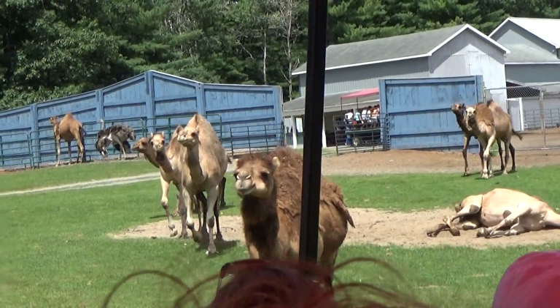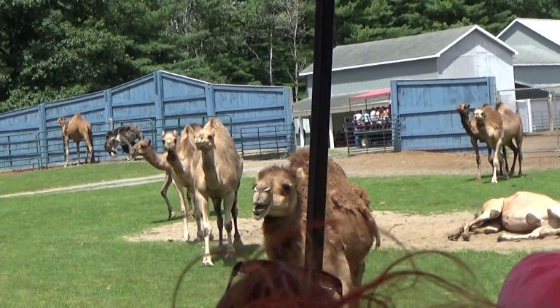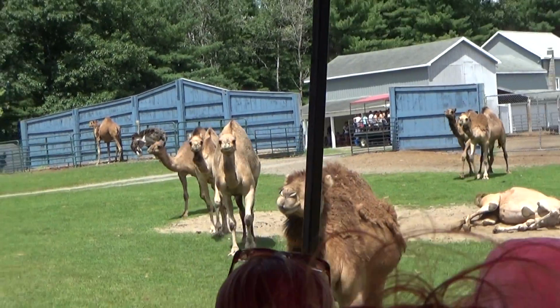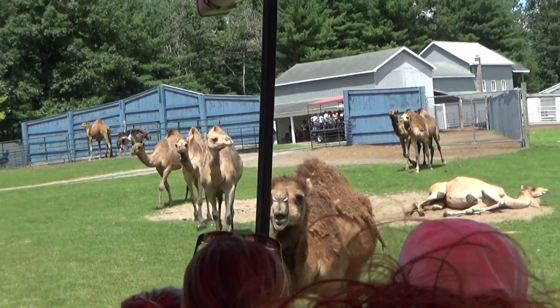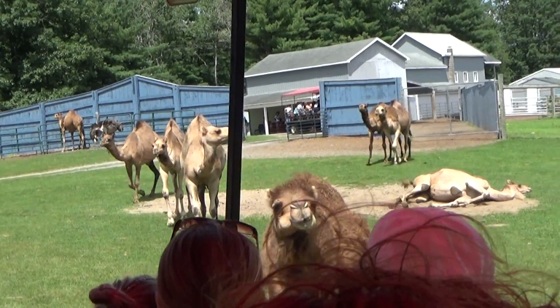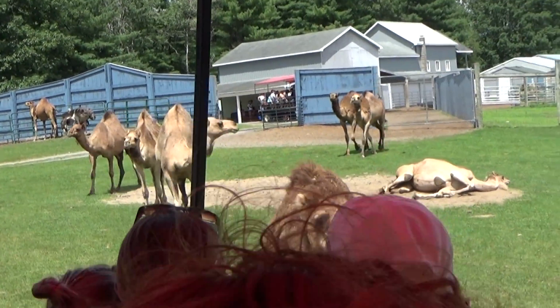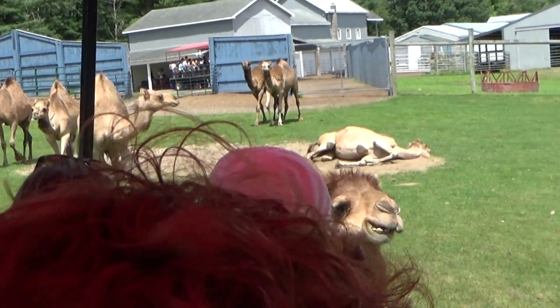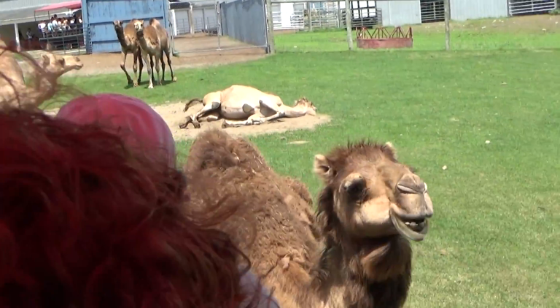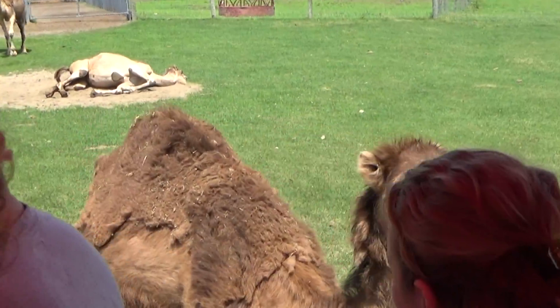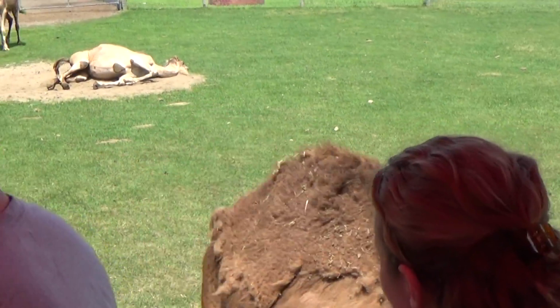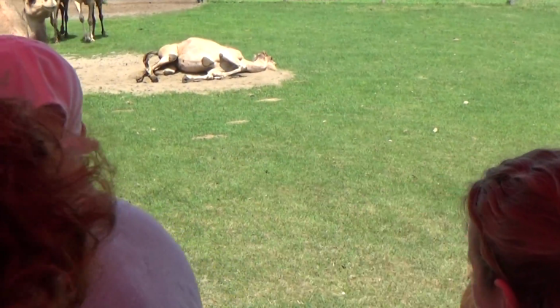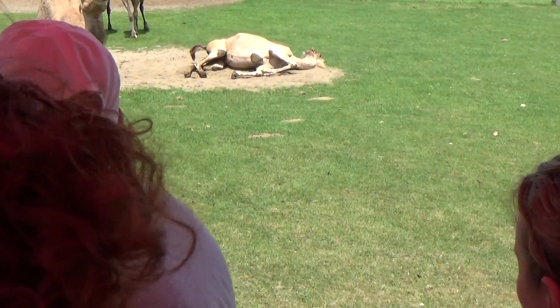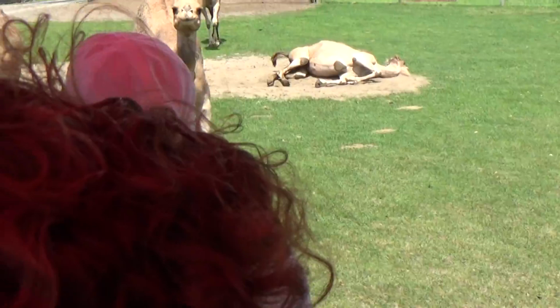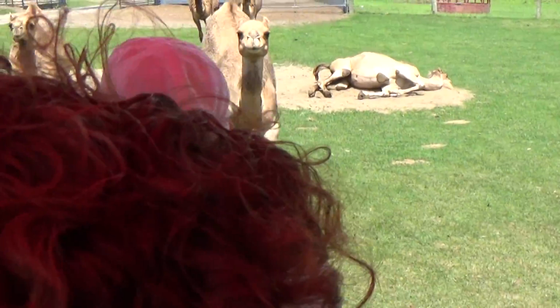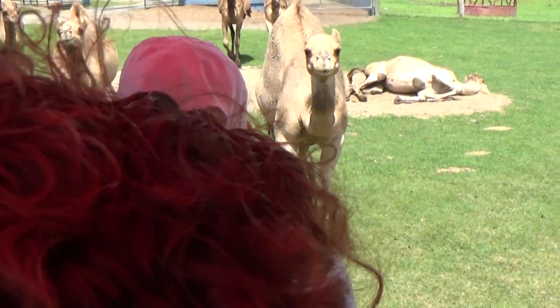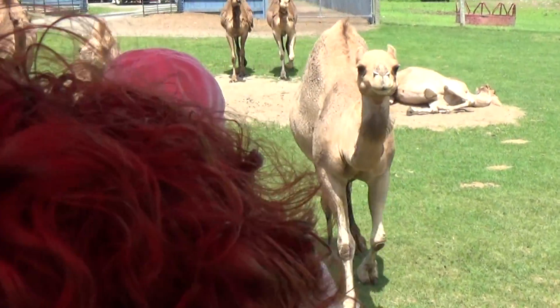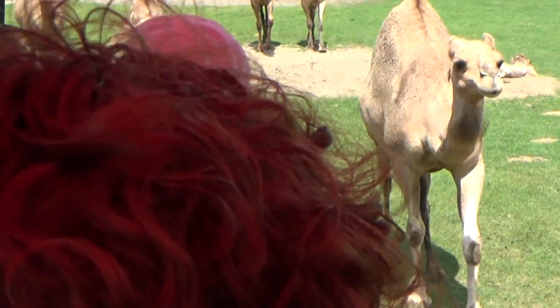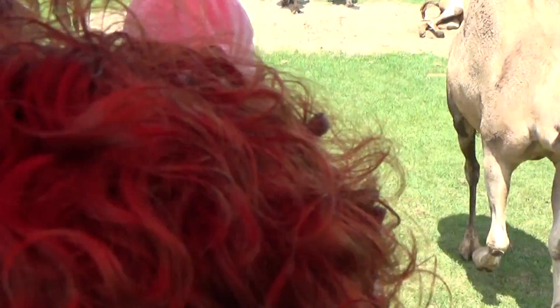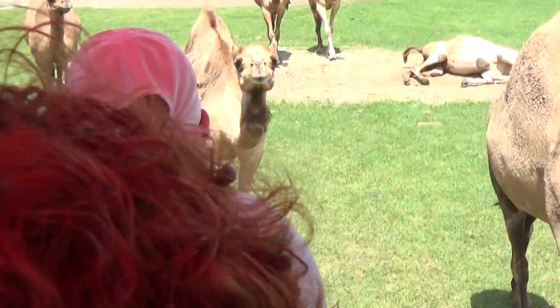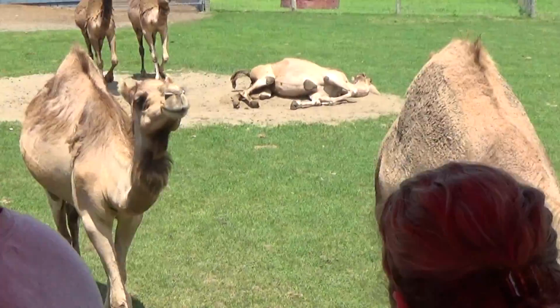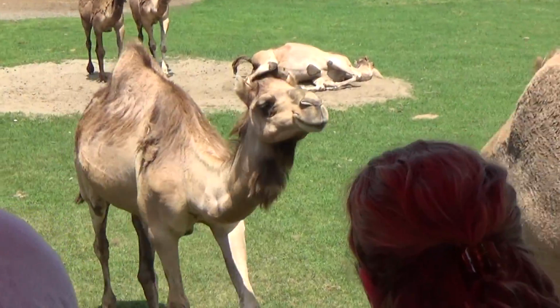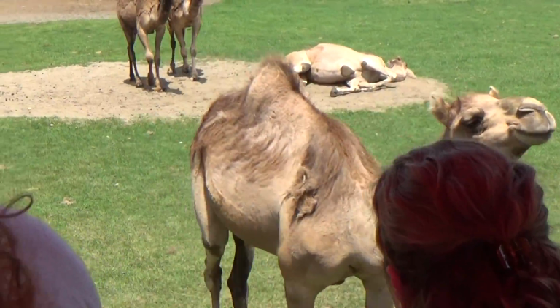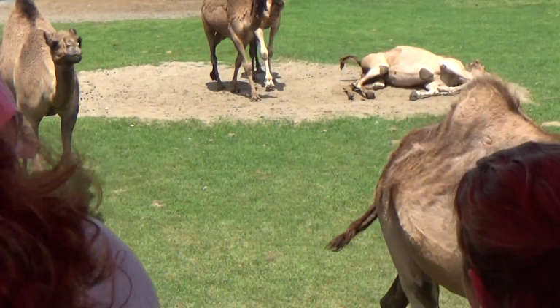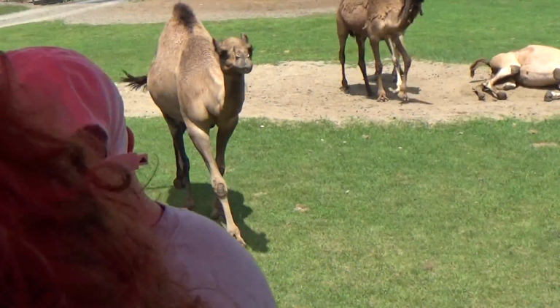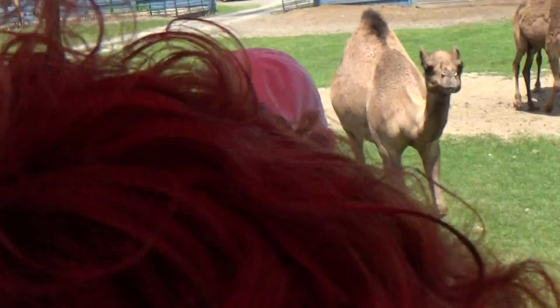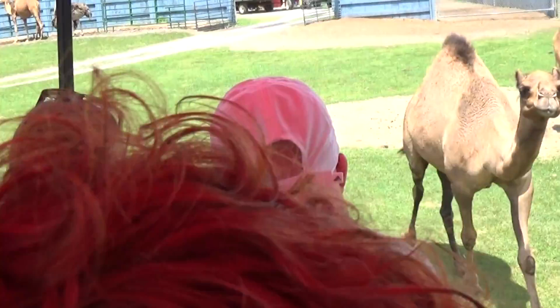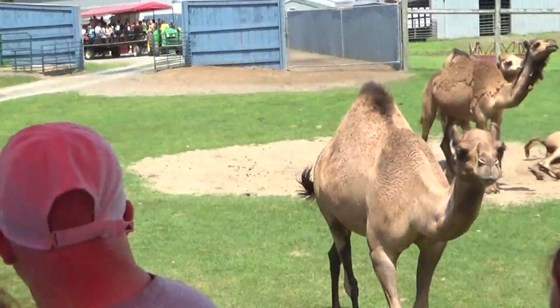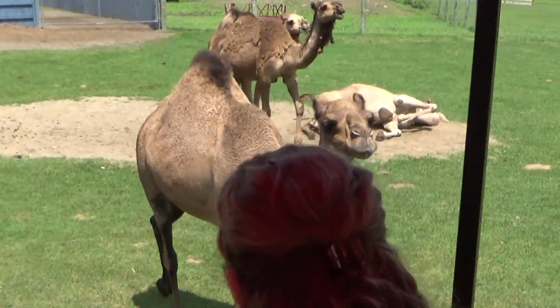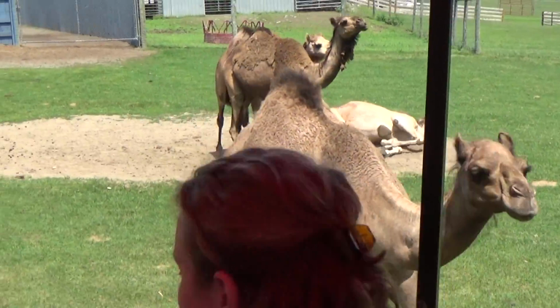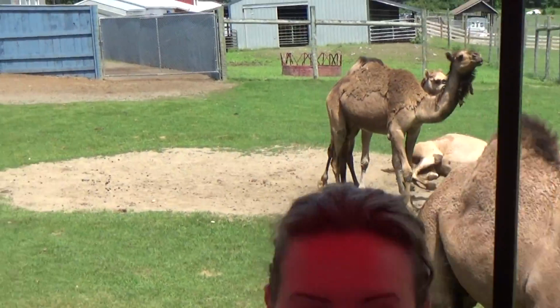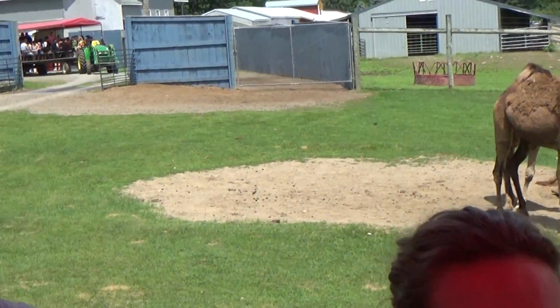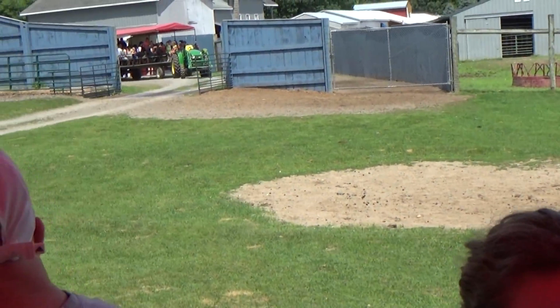Oh, here they come on the right-hand side. You never quite know where these camels are going to be heading here. Another one moving. Oh, here's liver lips right here on the left-hand side. She's going to make her way up right here. Look at that set of lips here.